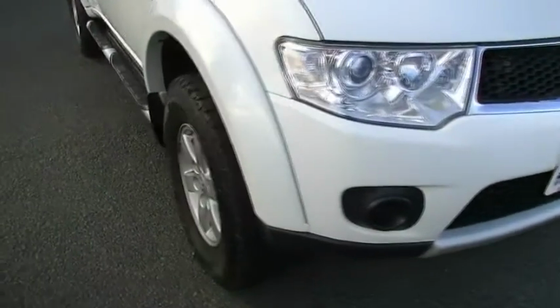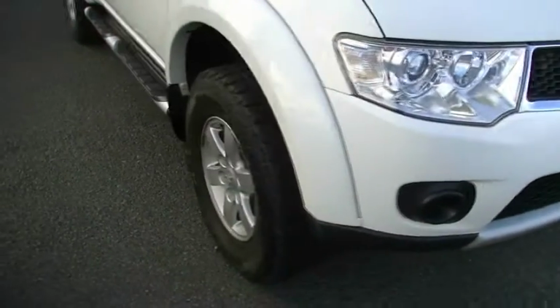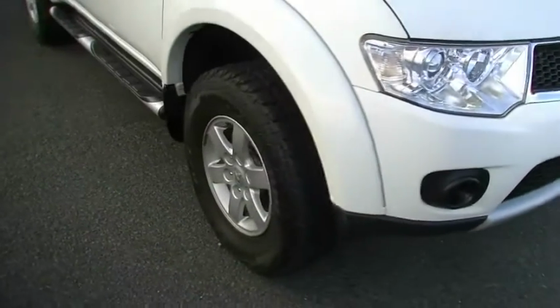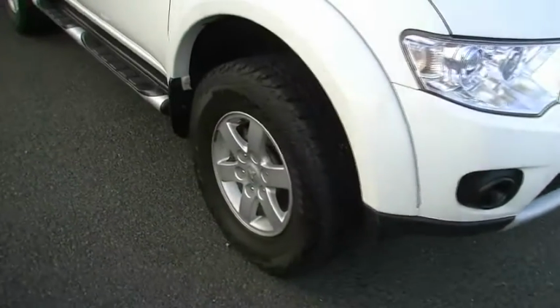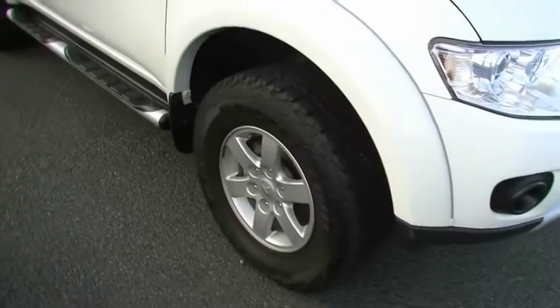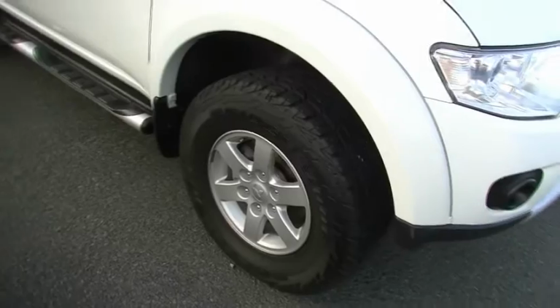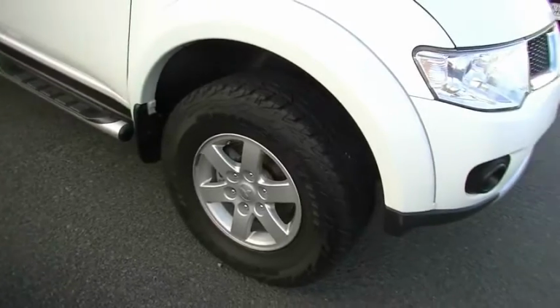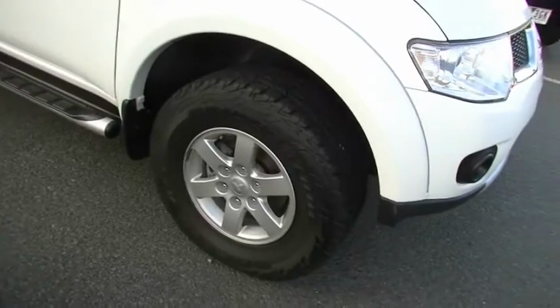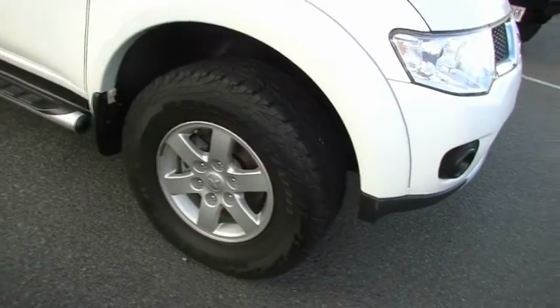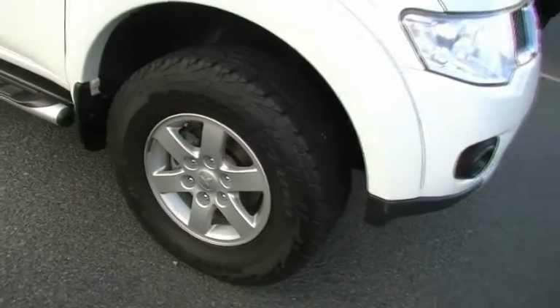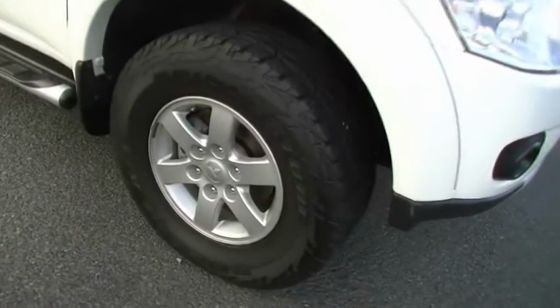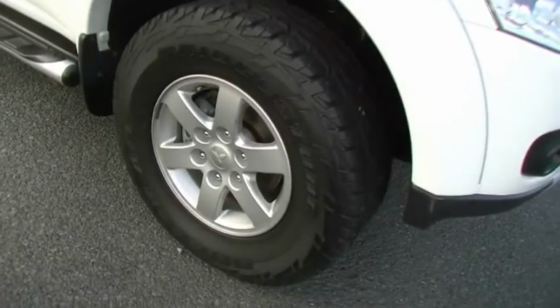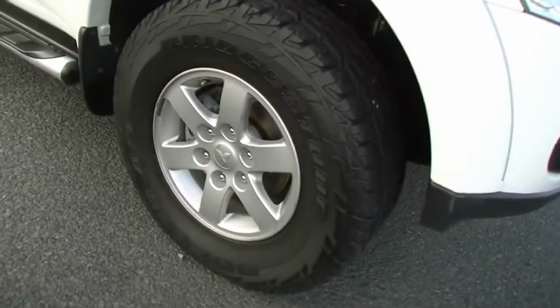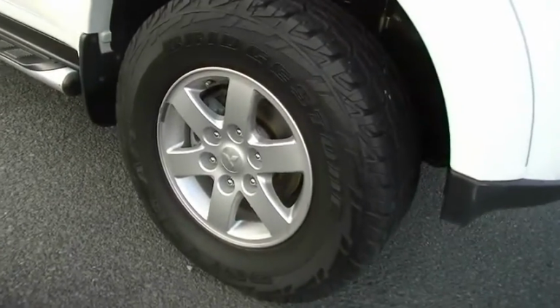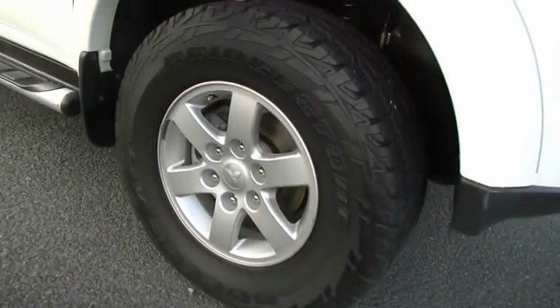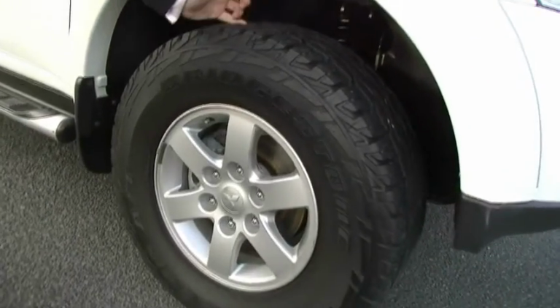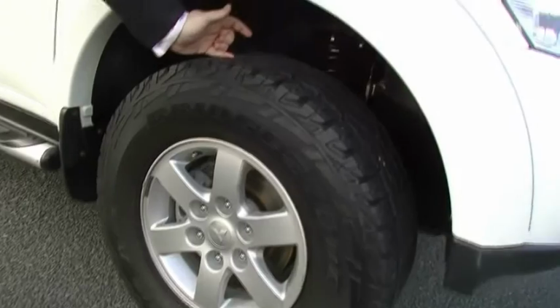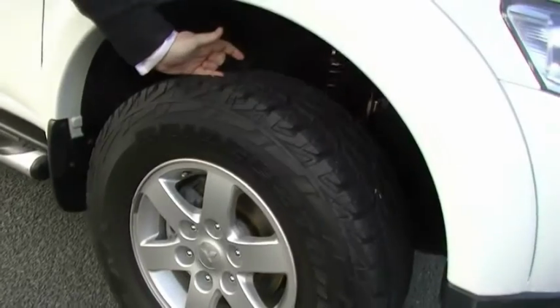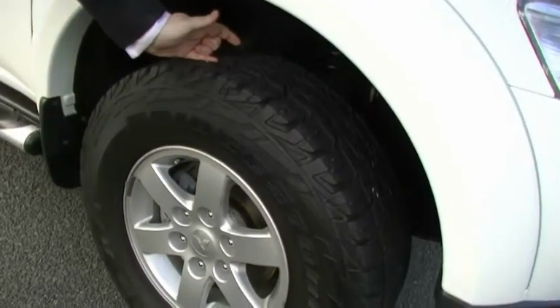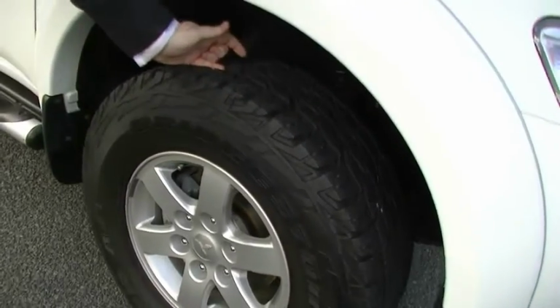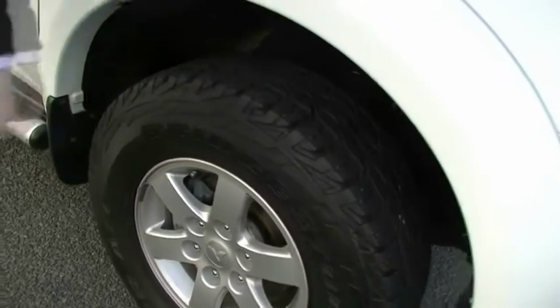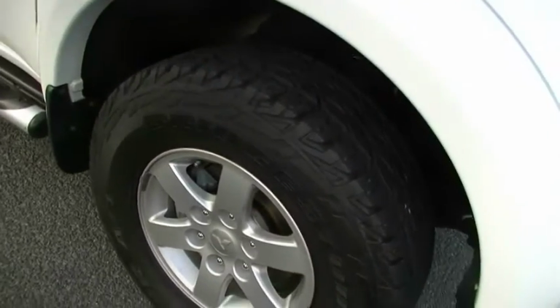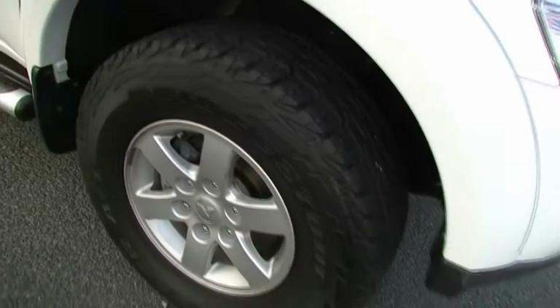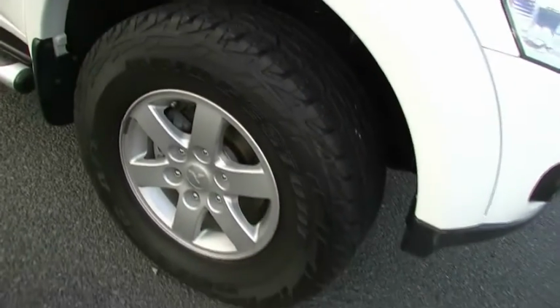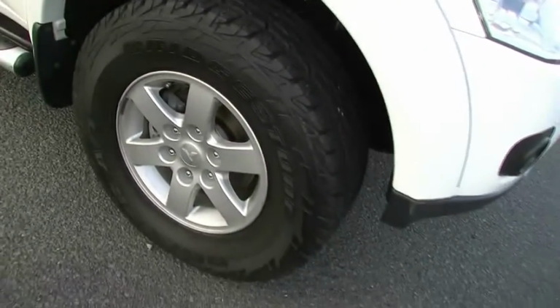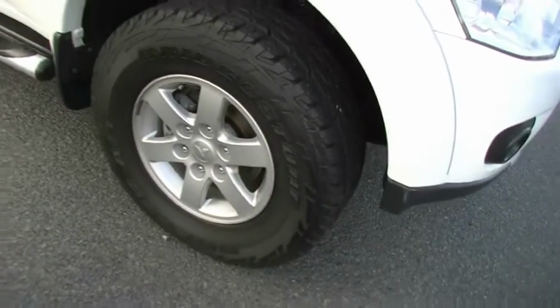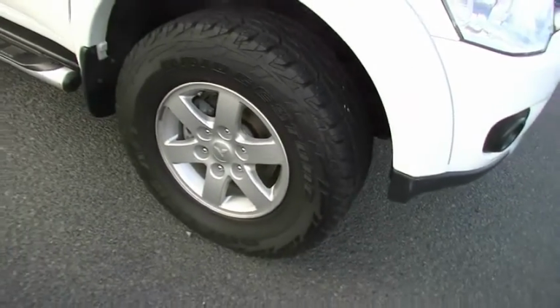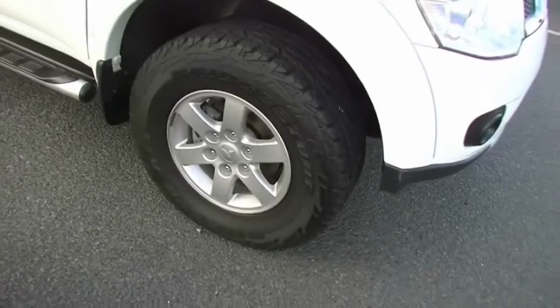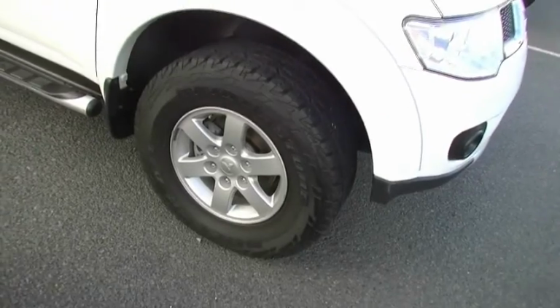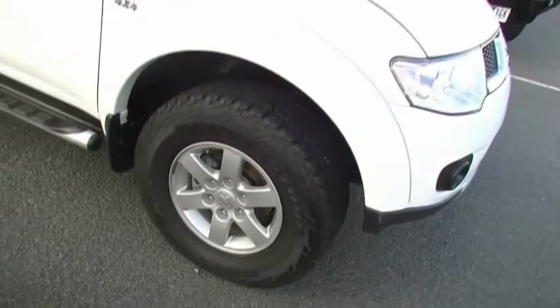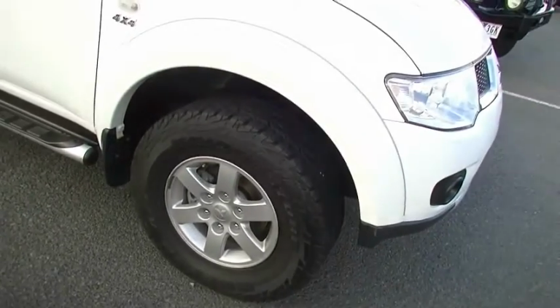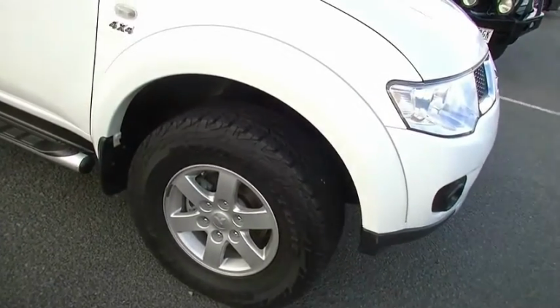Coming down the side of the vehicle, you will notice that we do have Bridgestone Dueler all-terrain tires the whole way around. Good chunky tire, great for off-road use, great for taking the family out camping, but not a very loud tire — a nice tire there. Unmarked alloy wheel, of course.